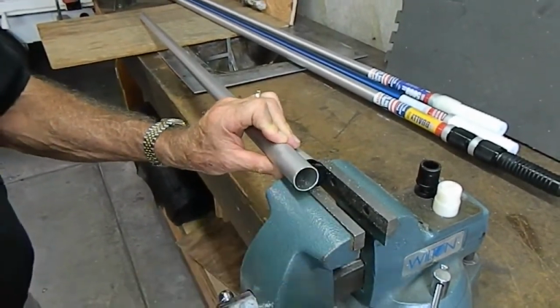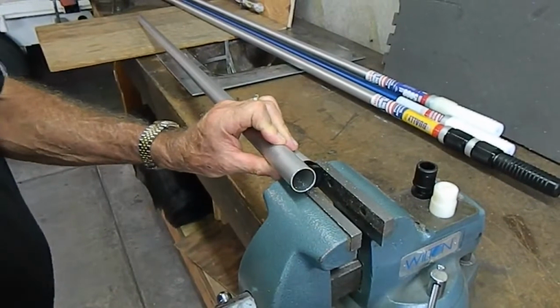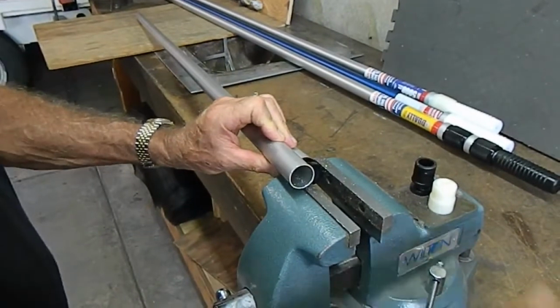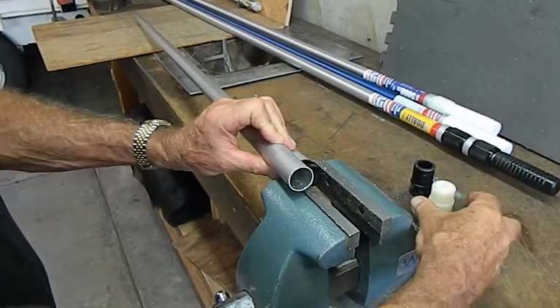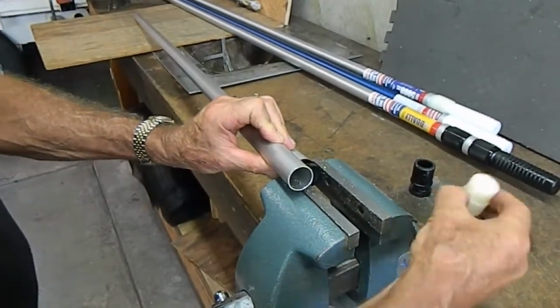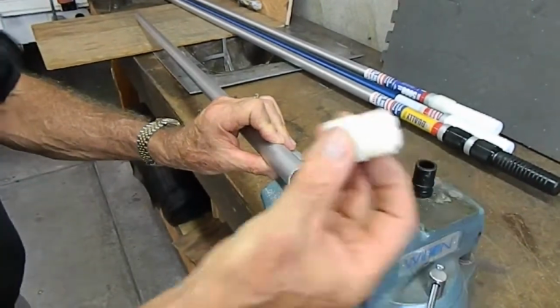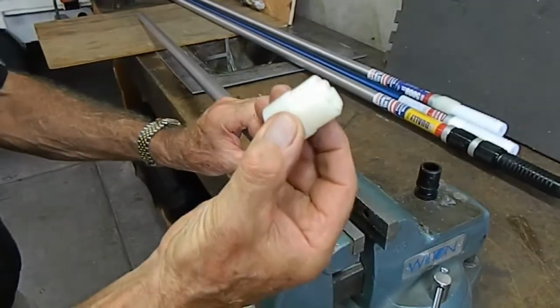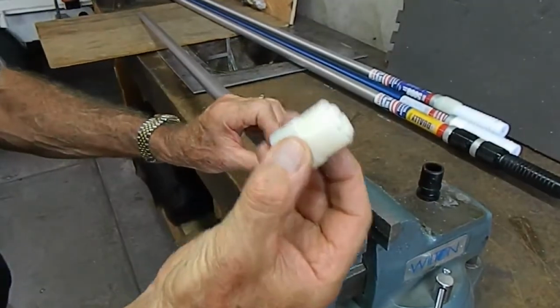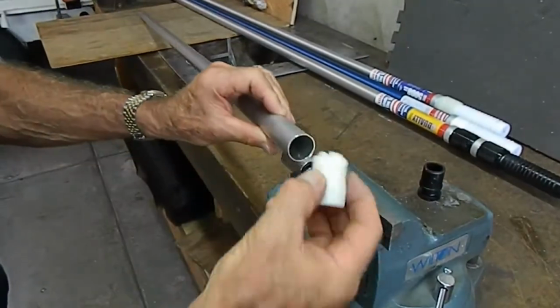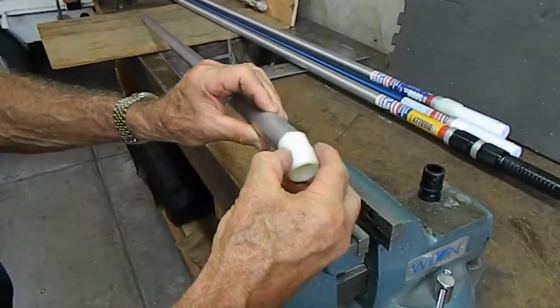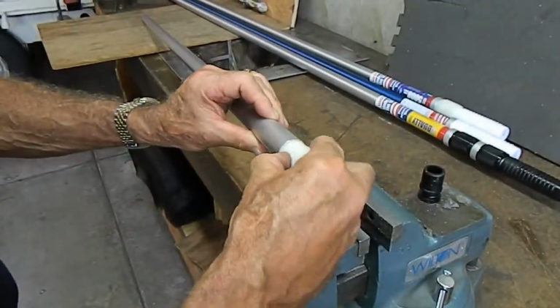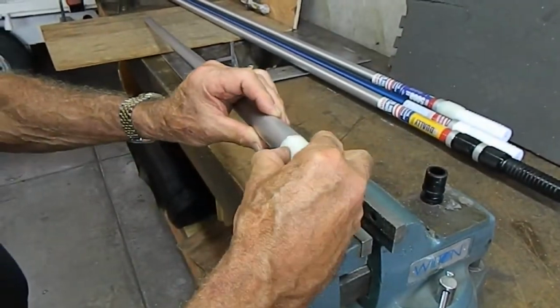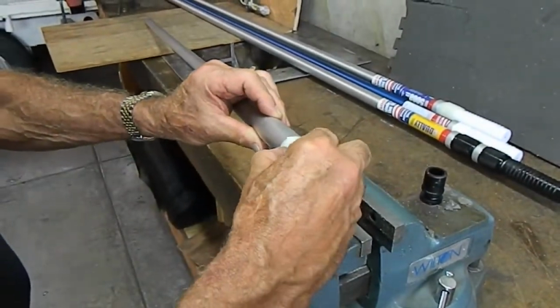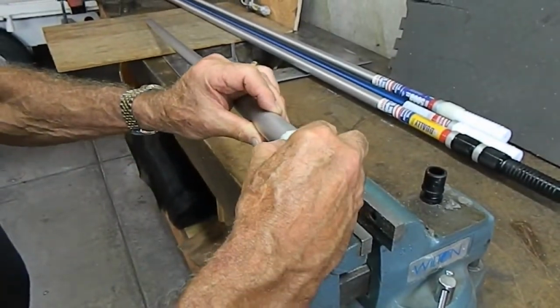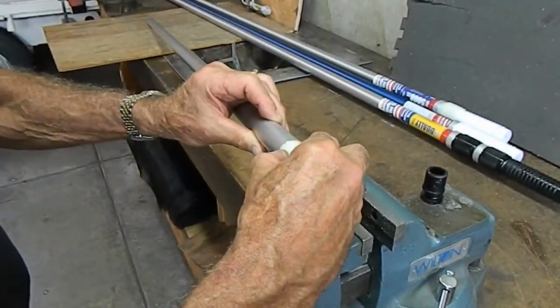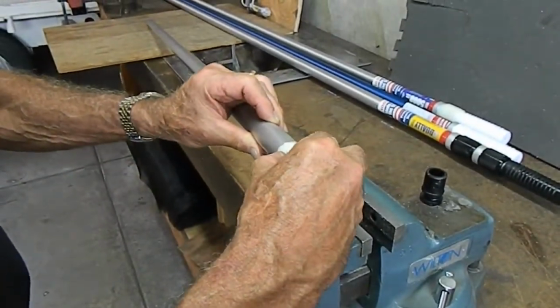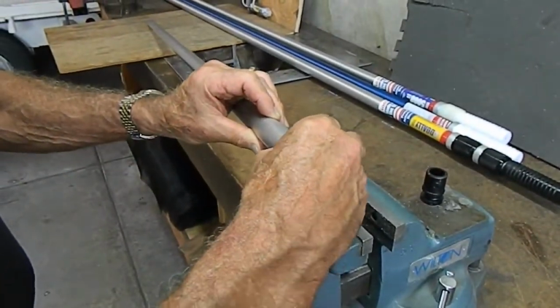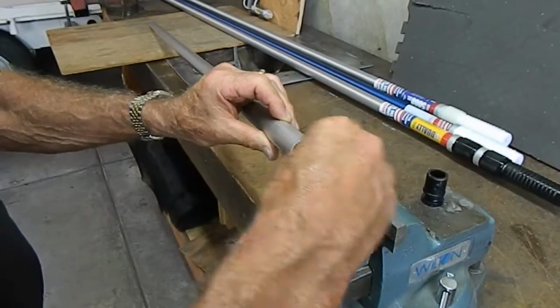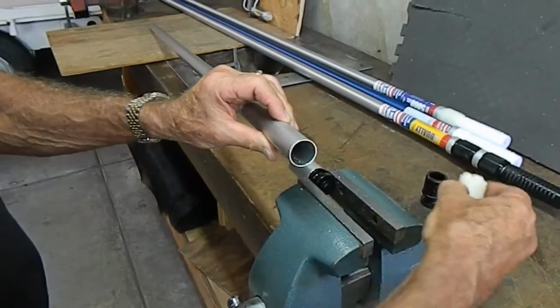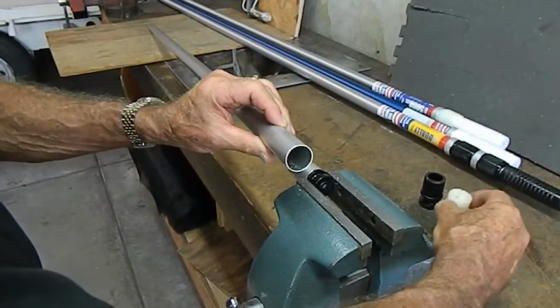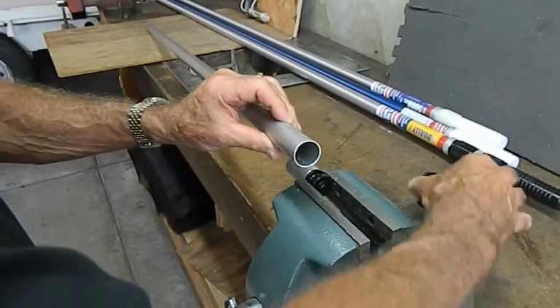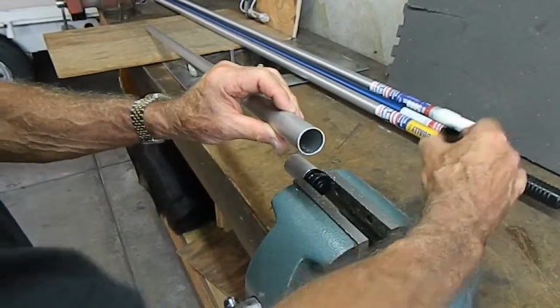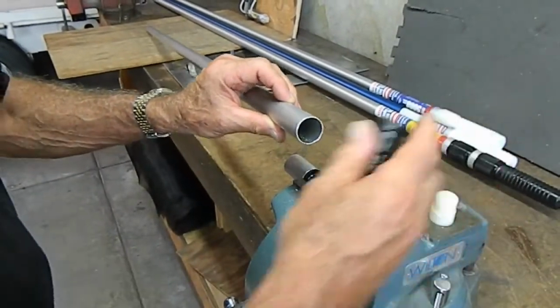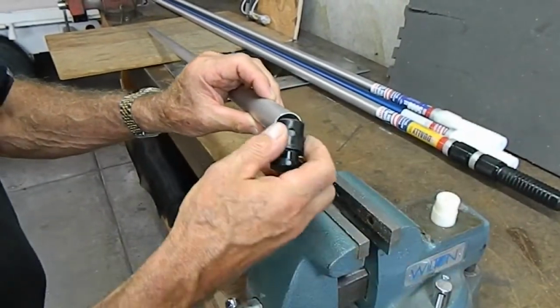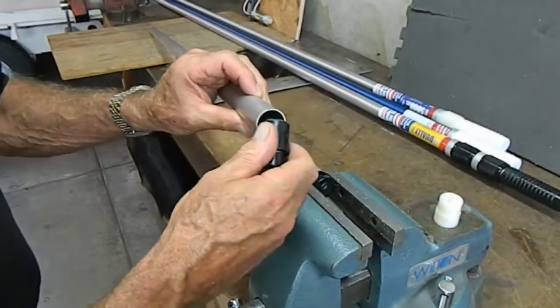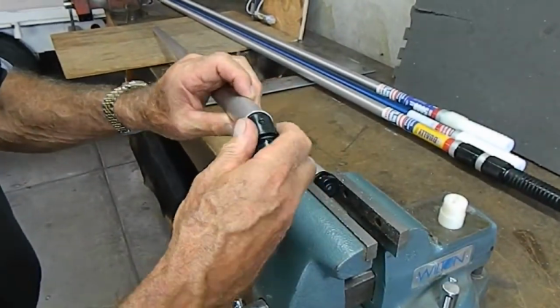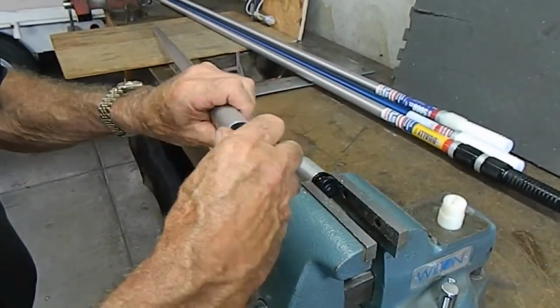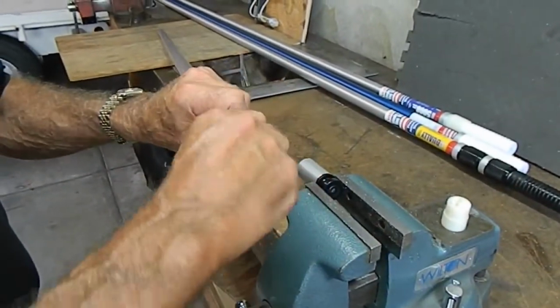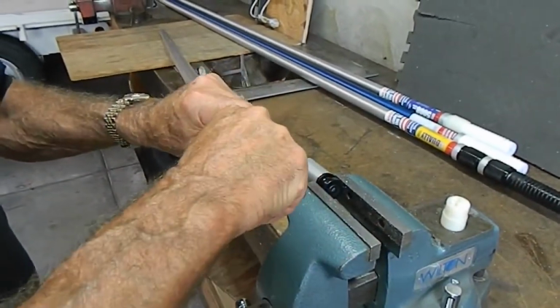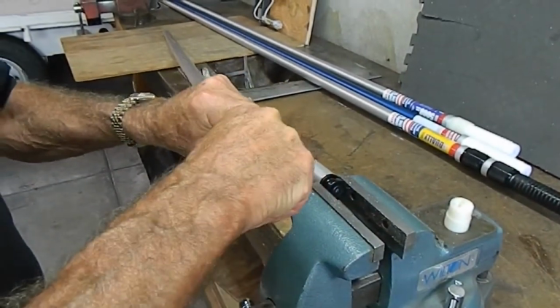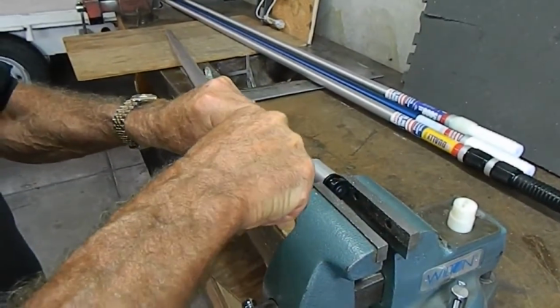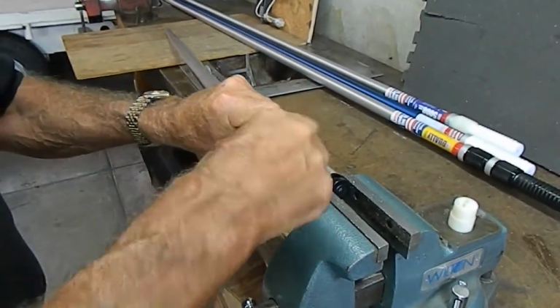You'll then take either the nick lock assembly and start it into the pole, or in this case we're showing you the 505 — get it started into the pole.